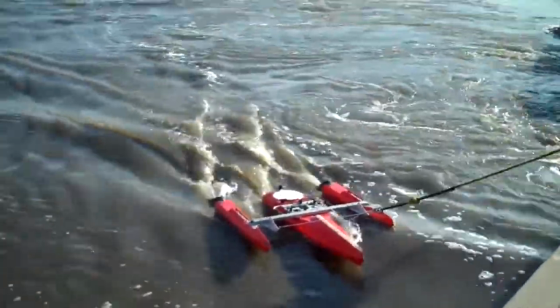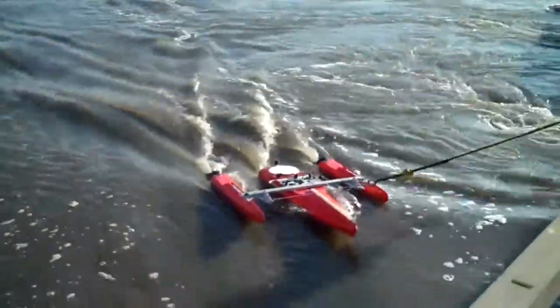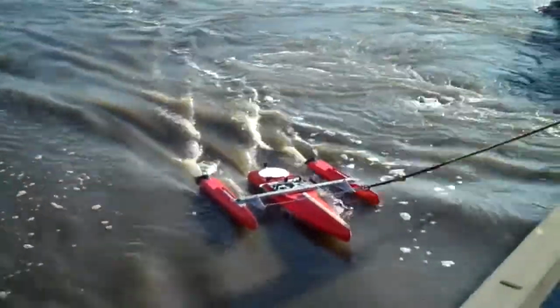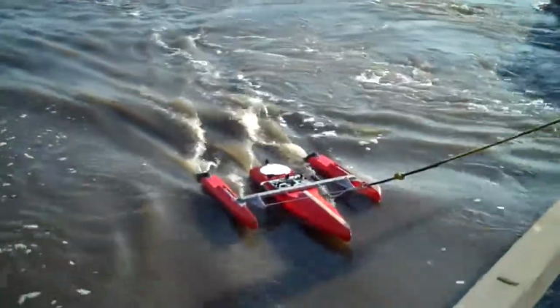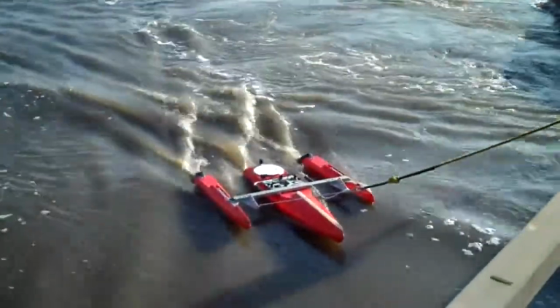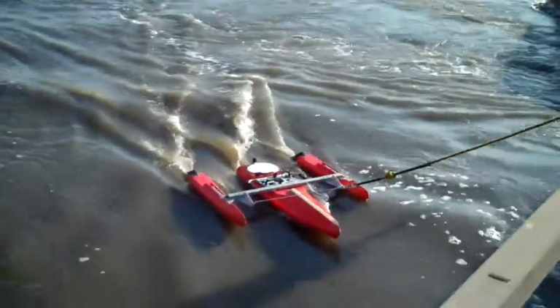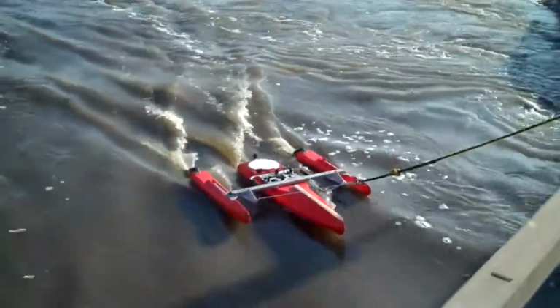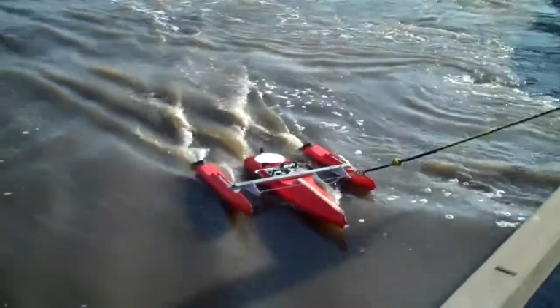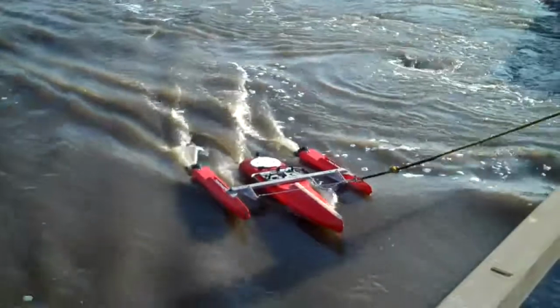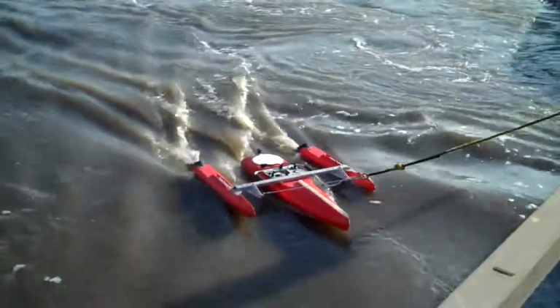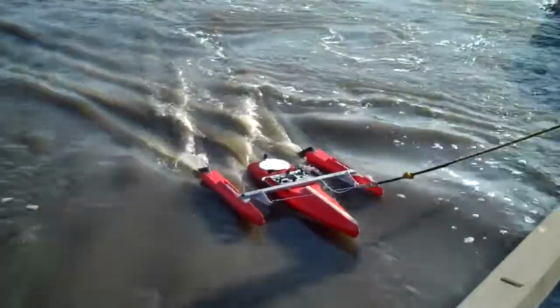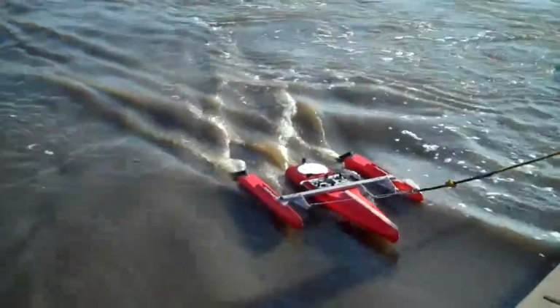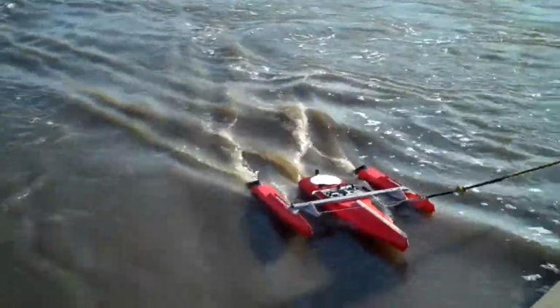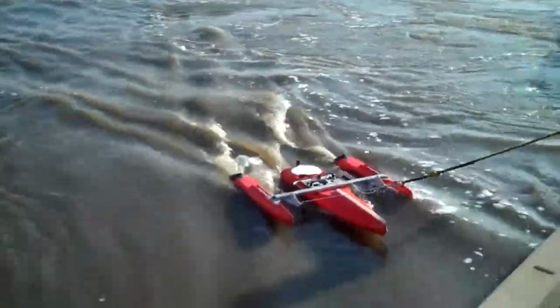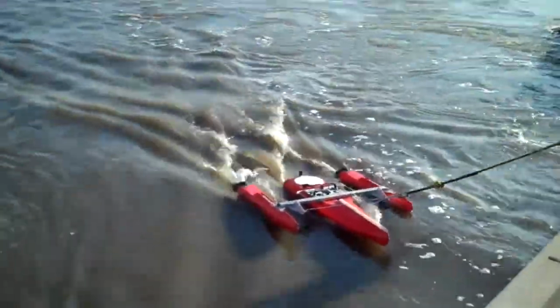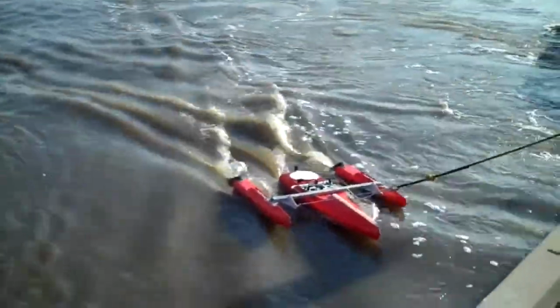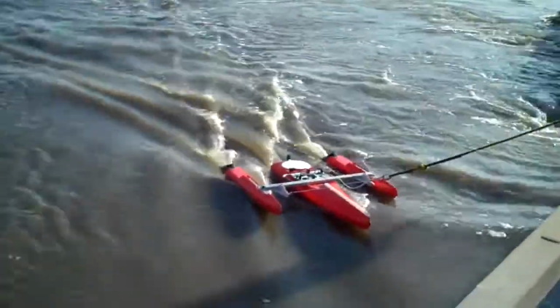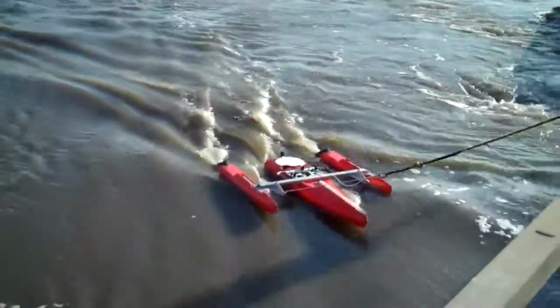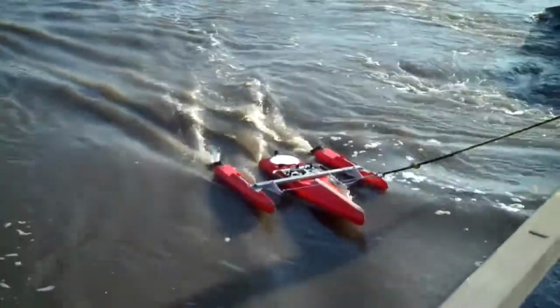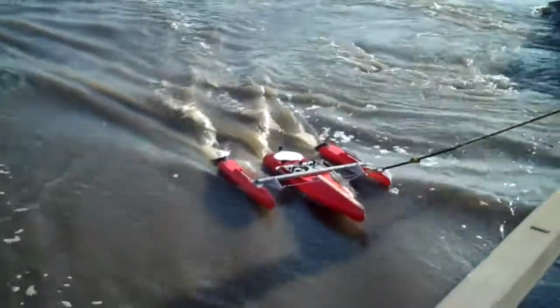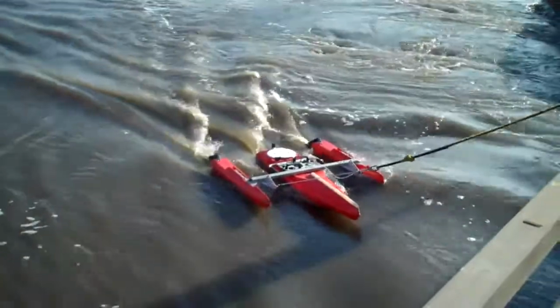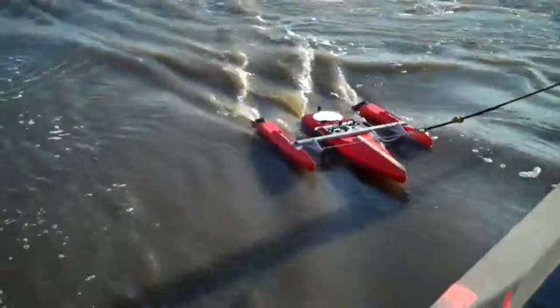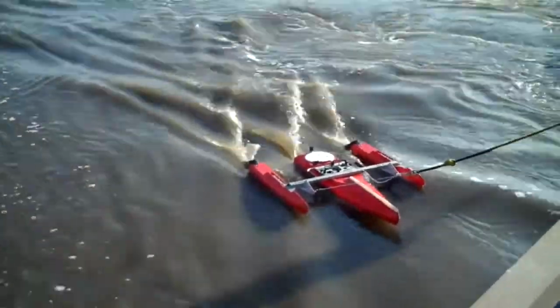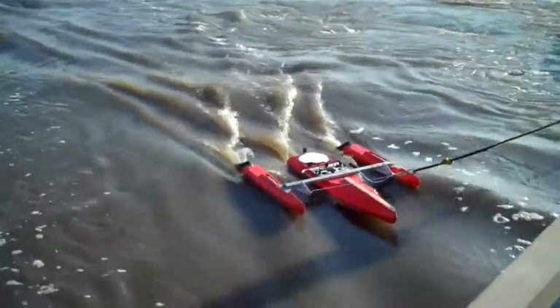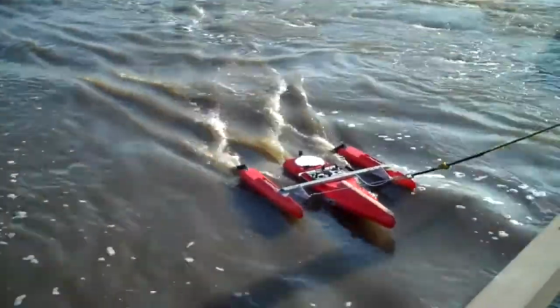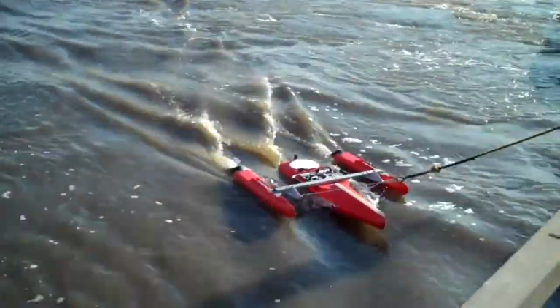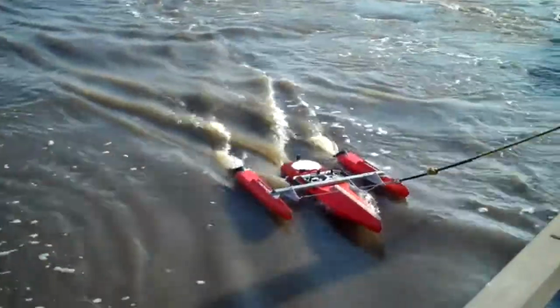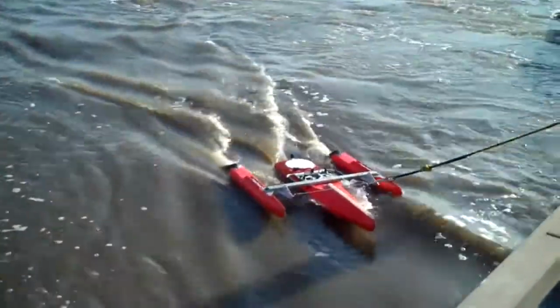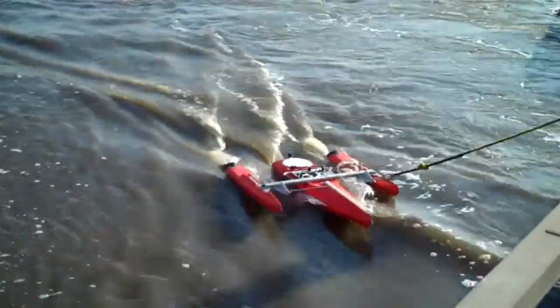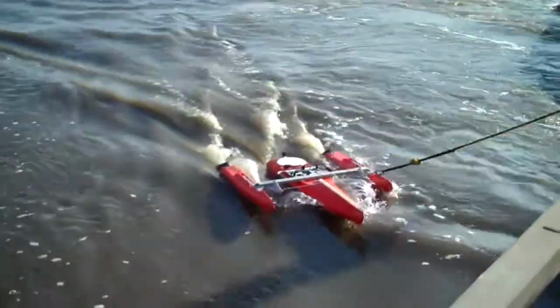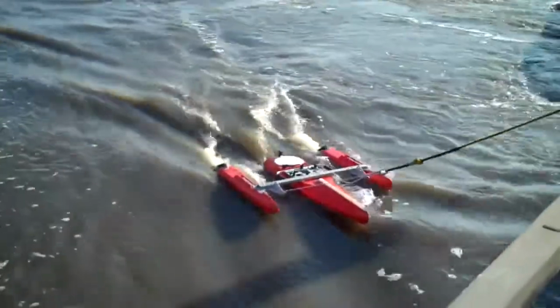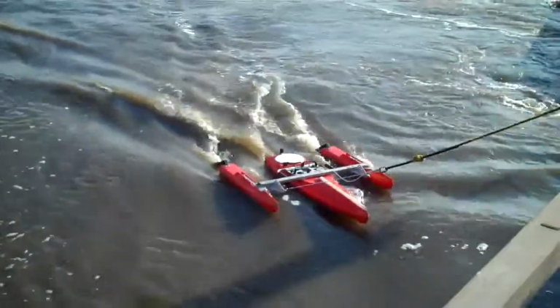This is the High Speed Tethered Boat from Ocean Science. It belongs to the Office of Surface Water. This is the Lower Rush River near Prosper, North Dakota. April 8, 2011.